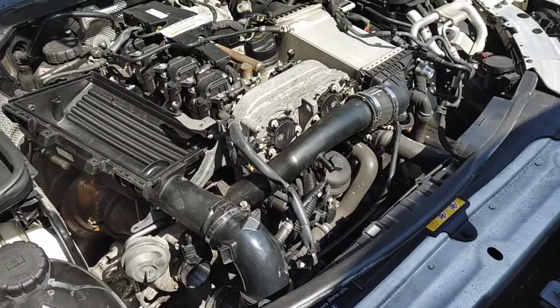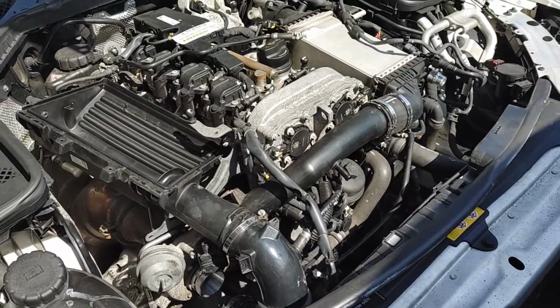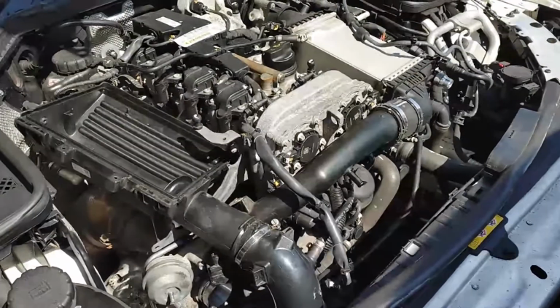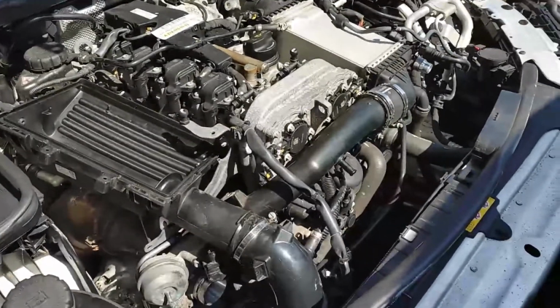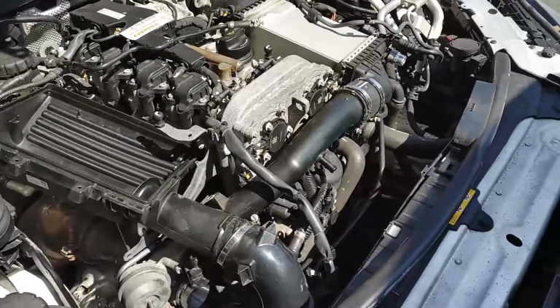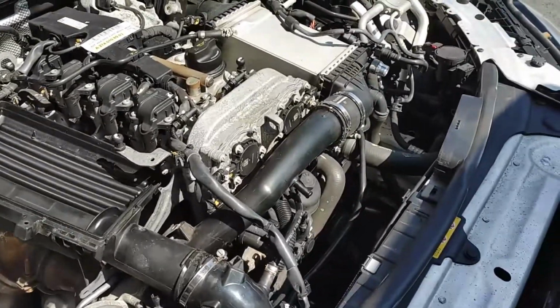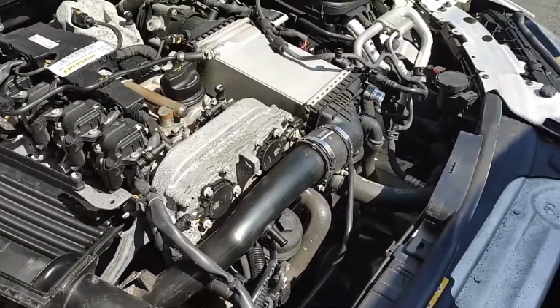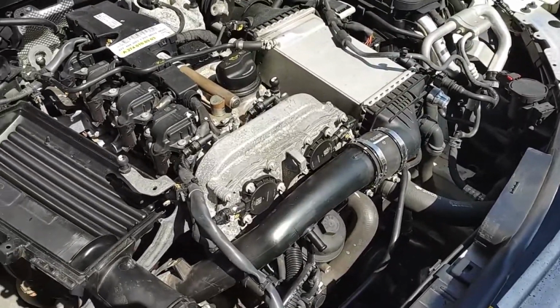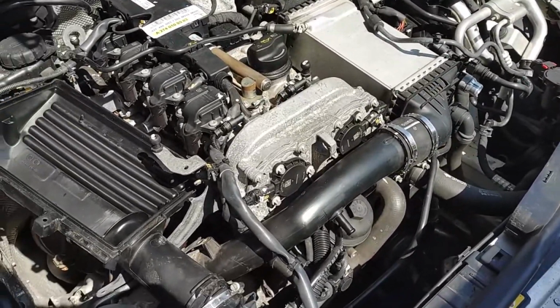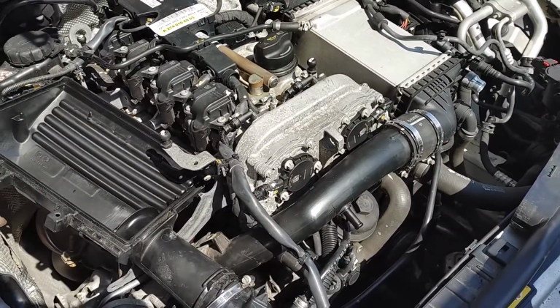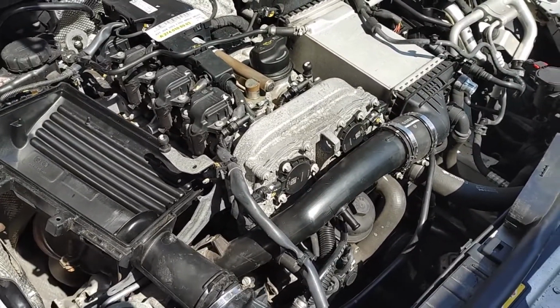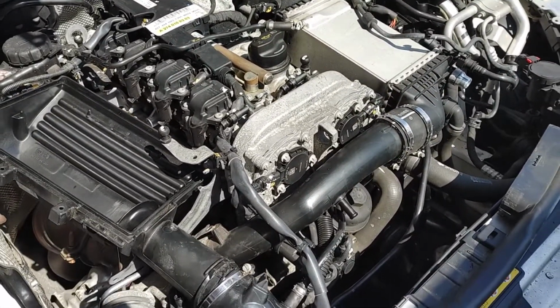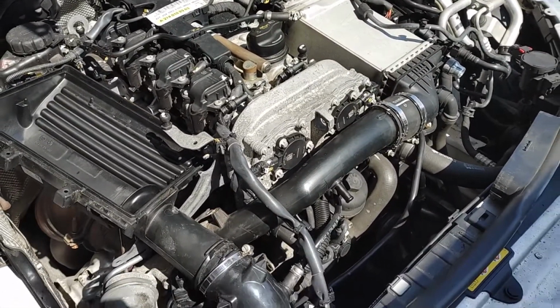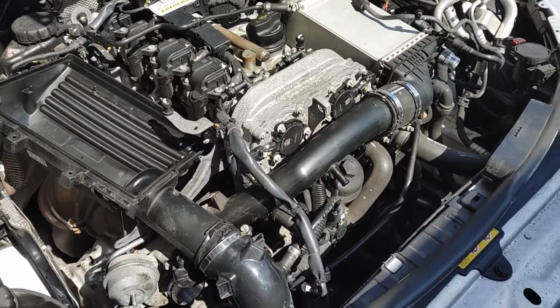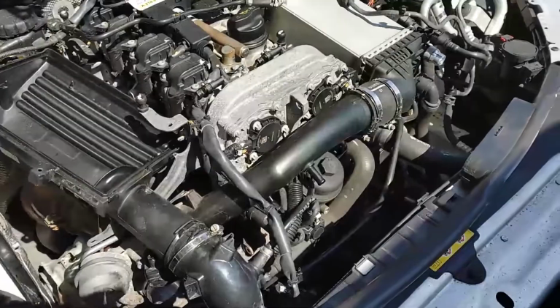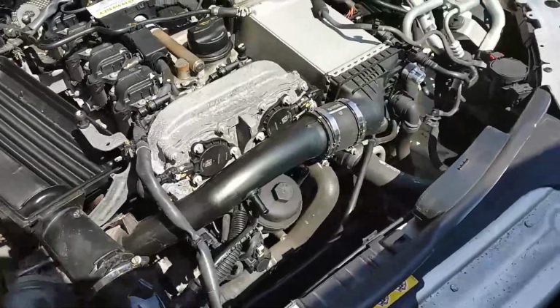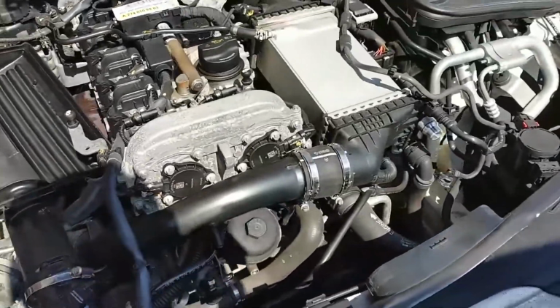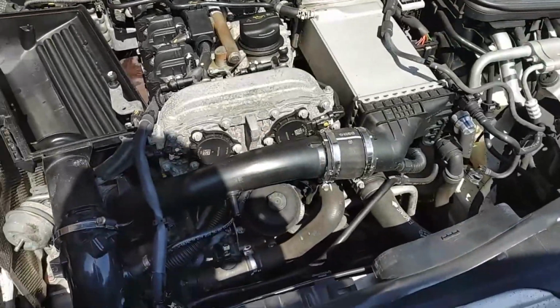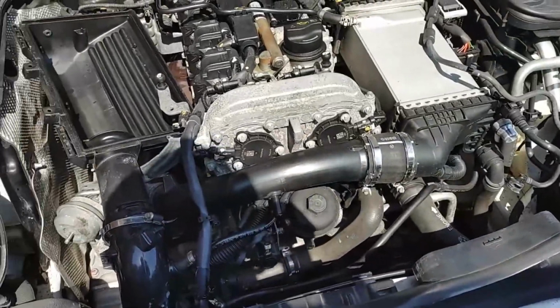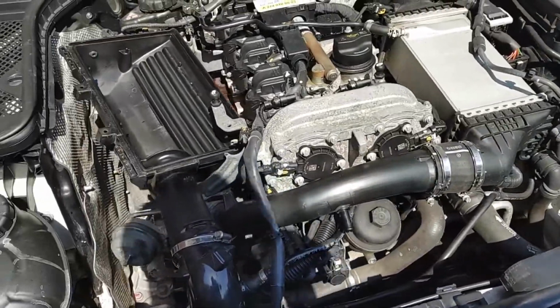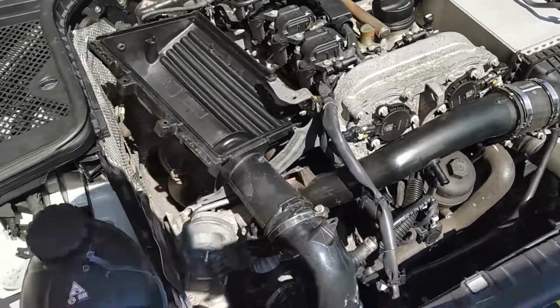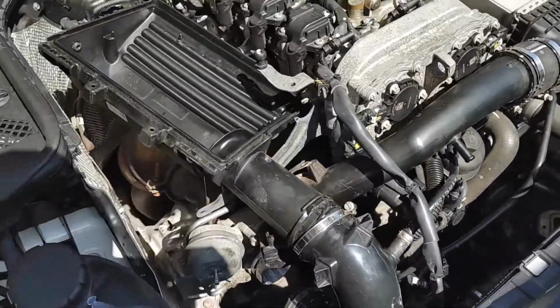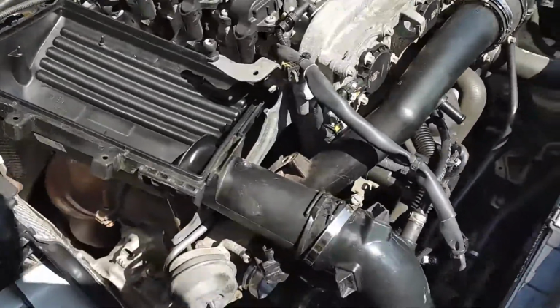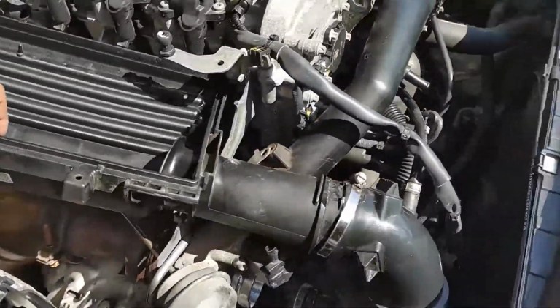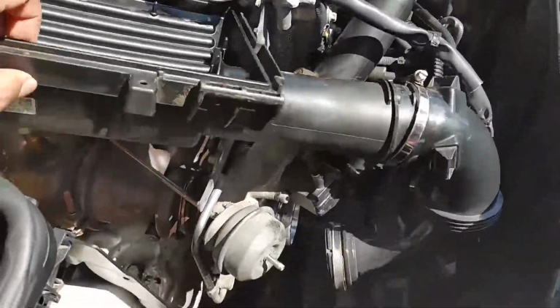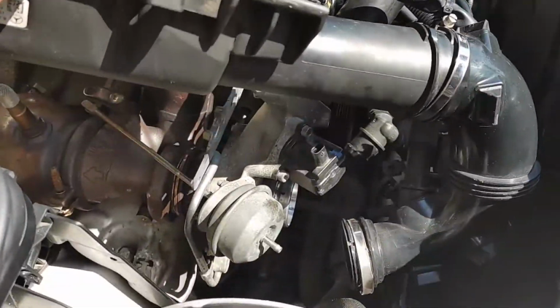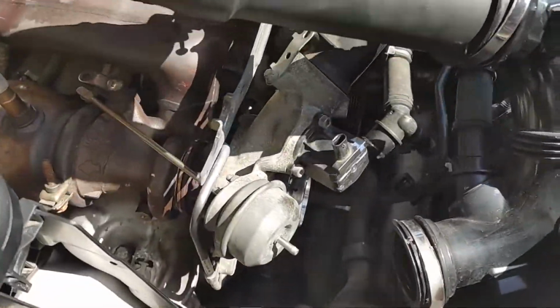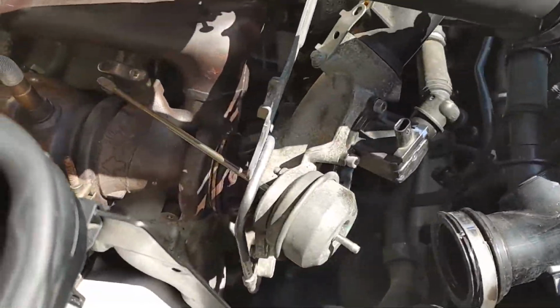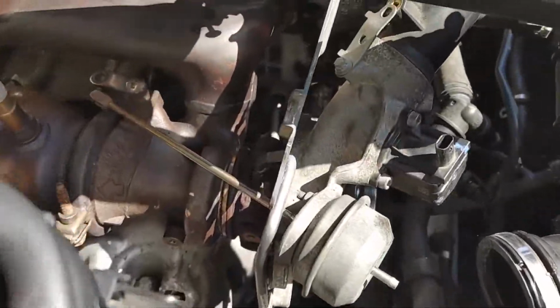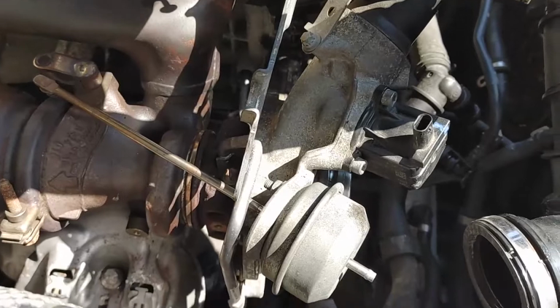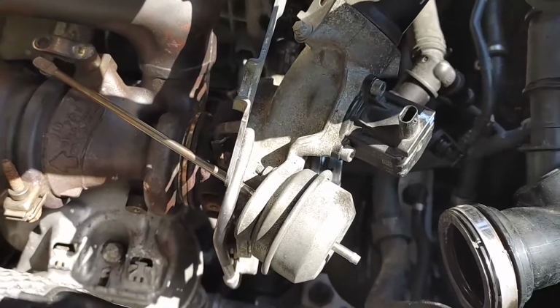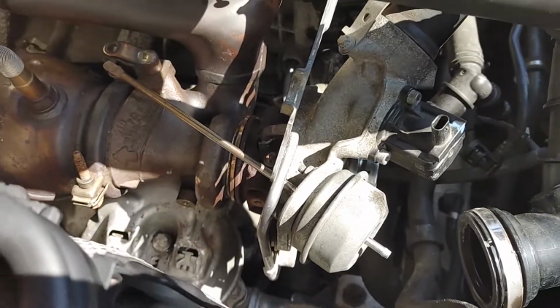This is my video on the essentials for doing an M274 water pump. The main thing I learned was you actually don't have to remove the turbocharger.